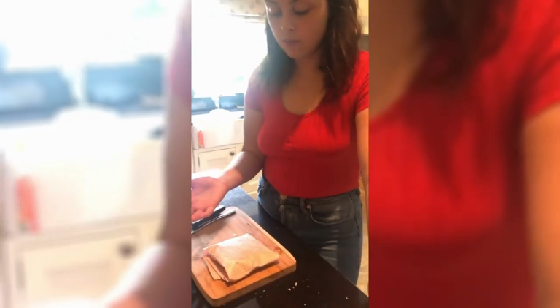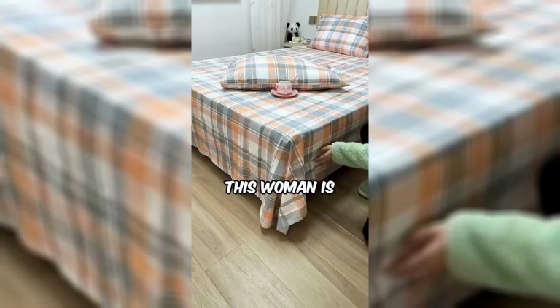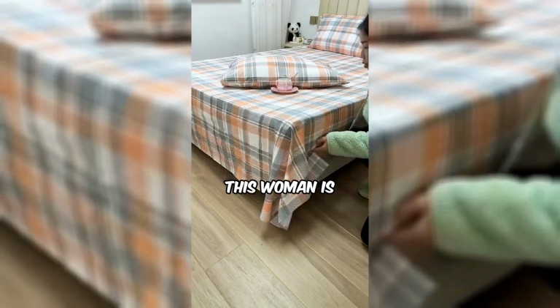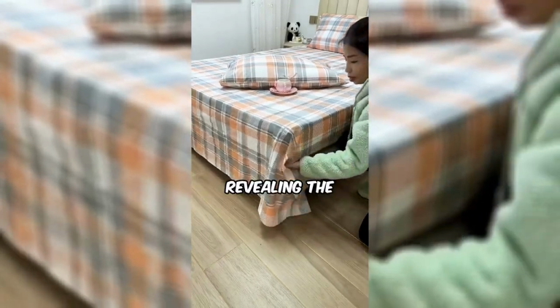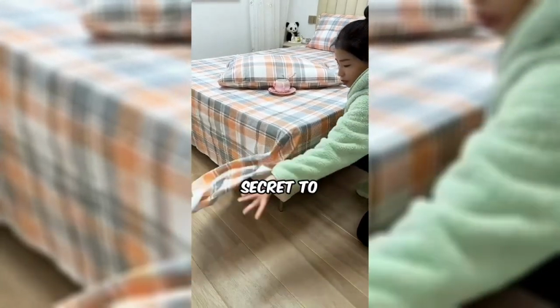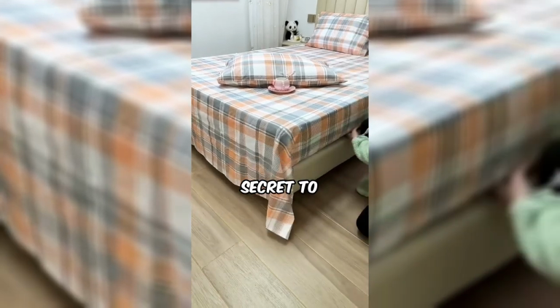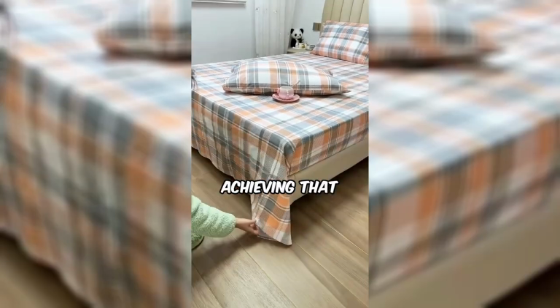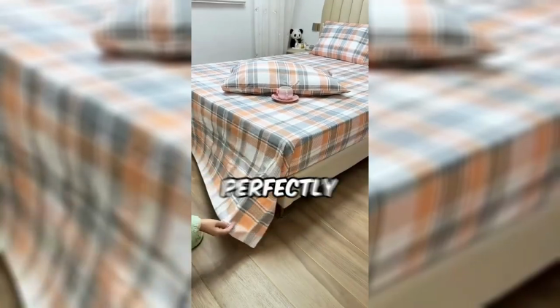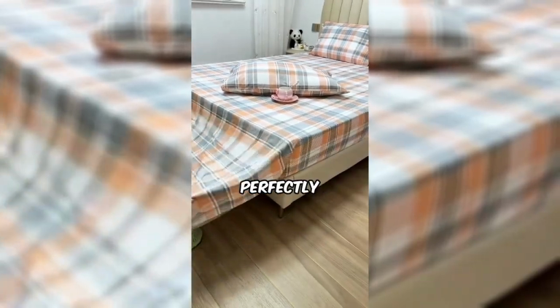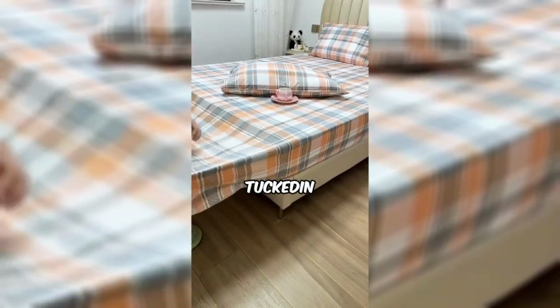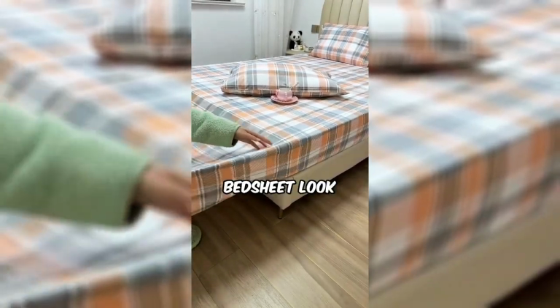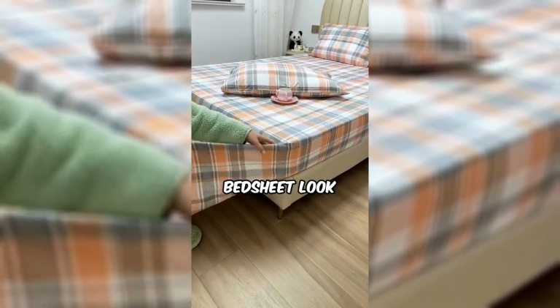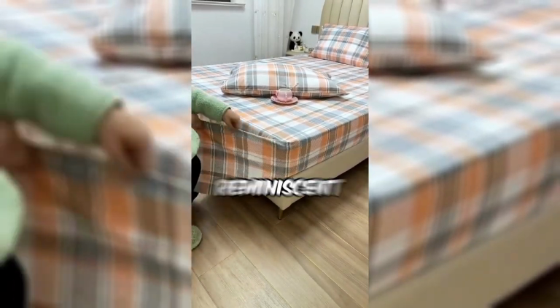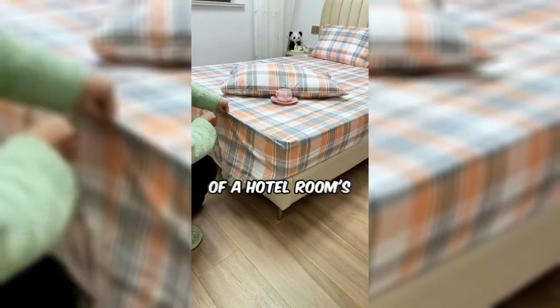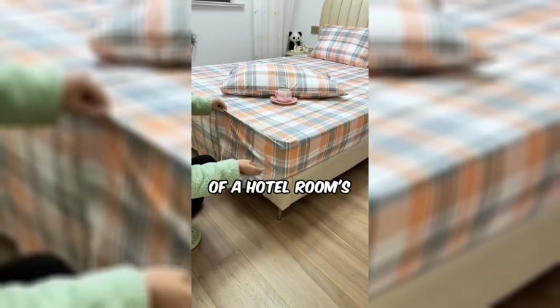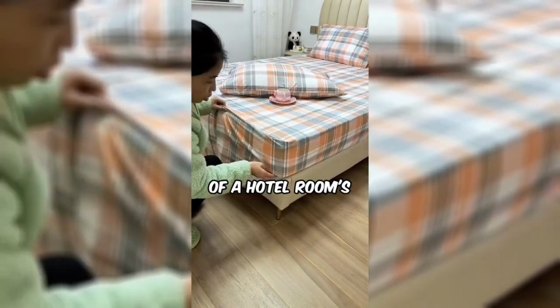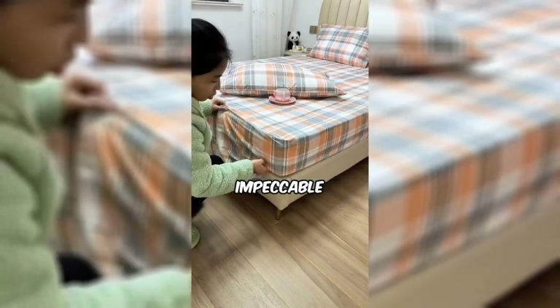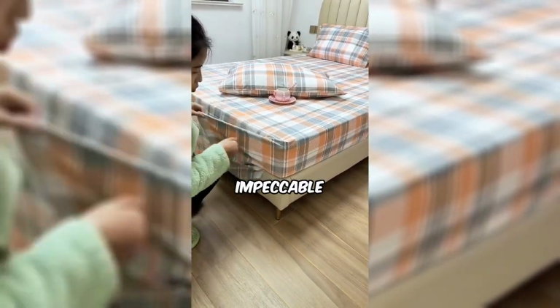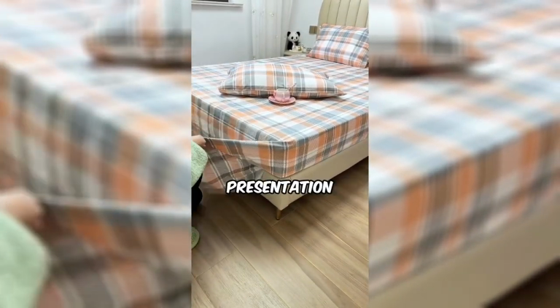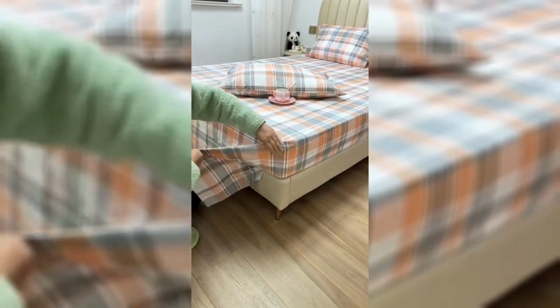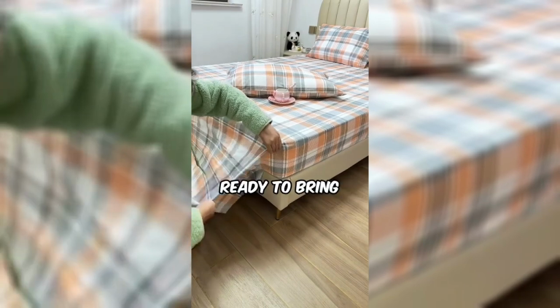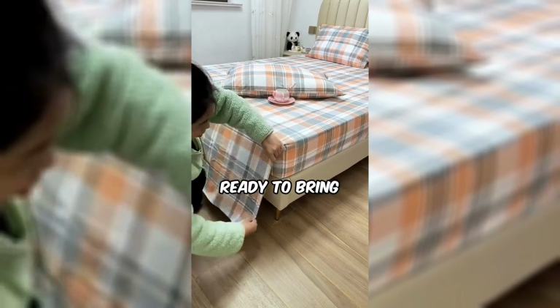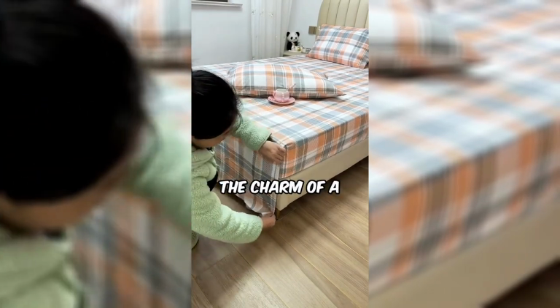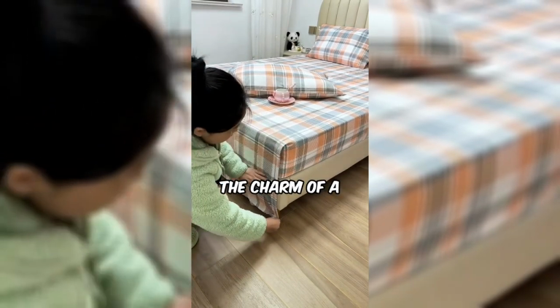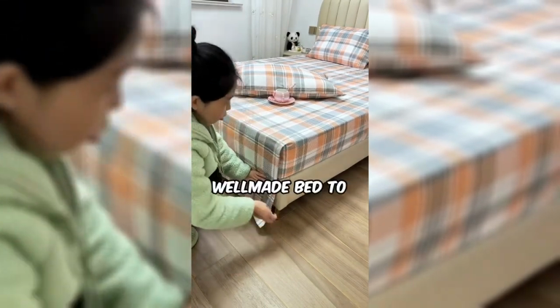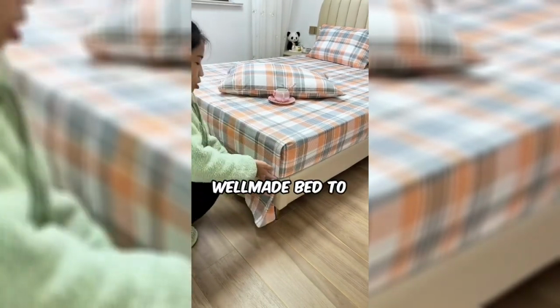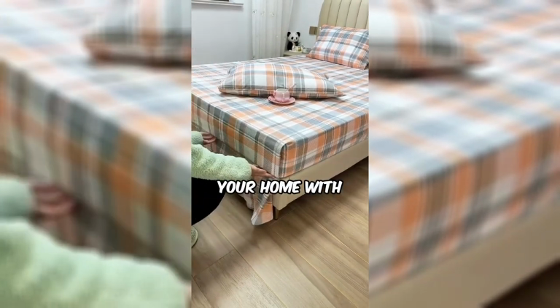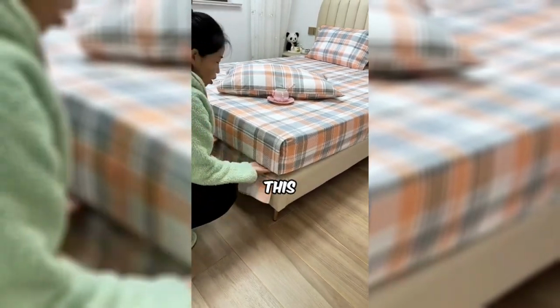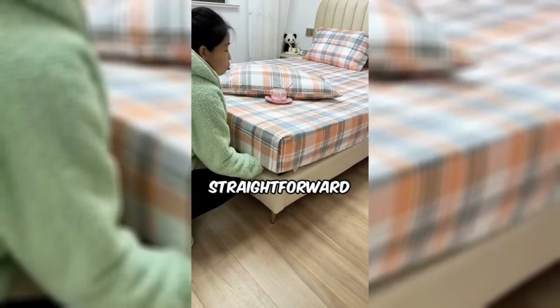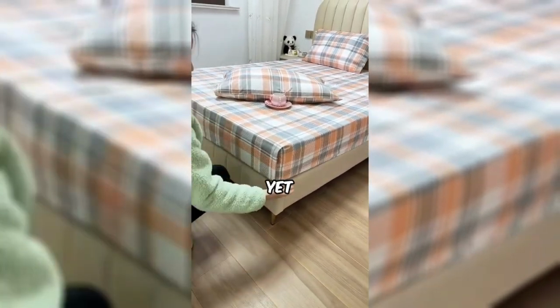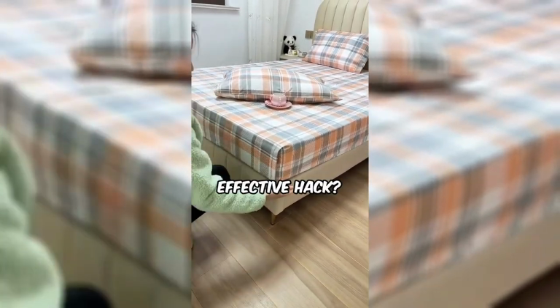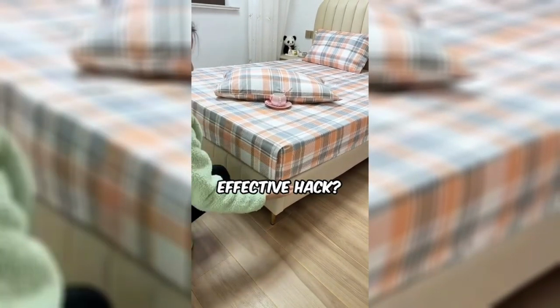This woman is revealing the secret to achieving that perfectly tucked-in bed sheet look, reminiscent of a hotel room's impeccable presentation. Ready to bring the charm of a well-made bed to your home with this straightforward yet effective hack?